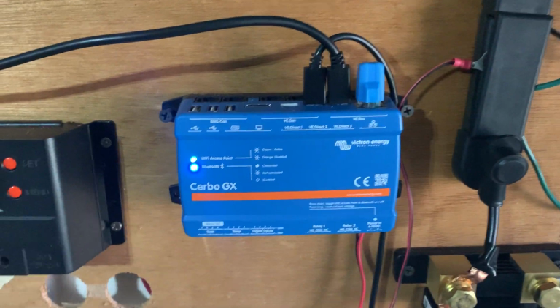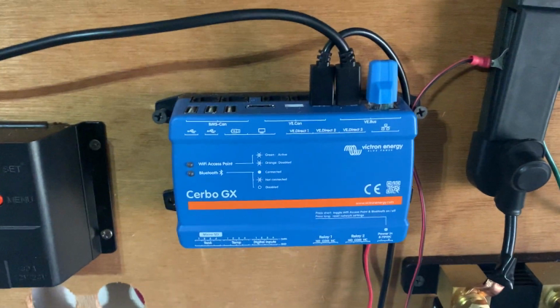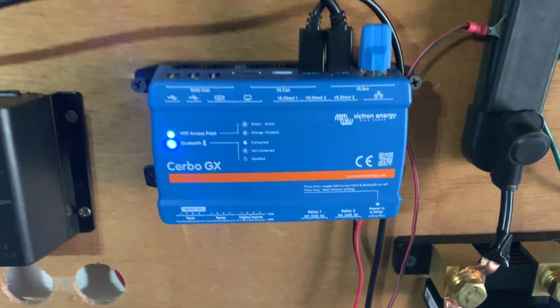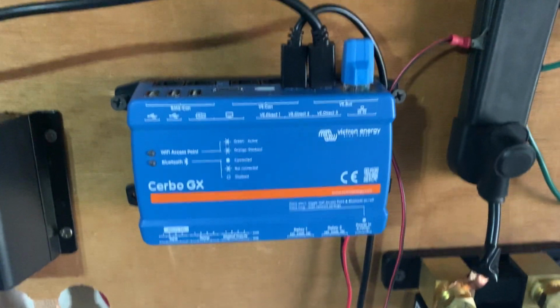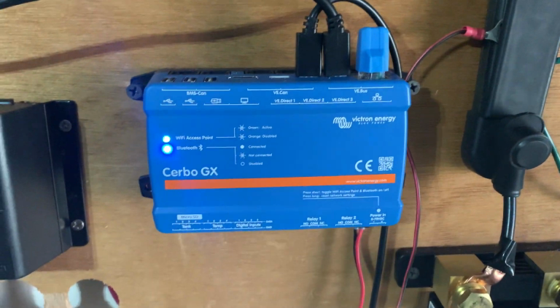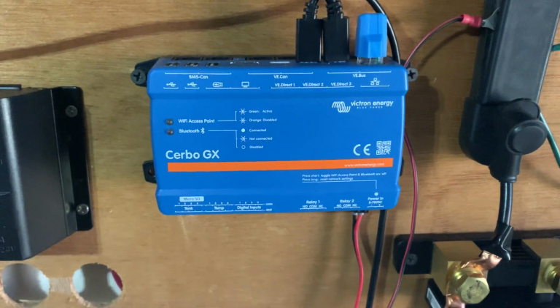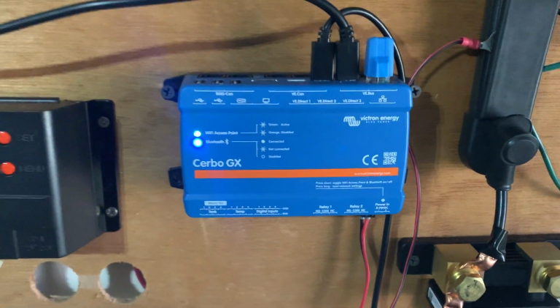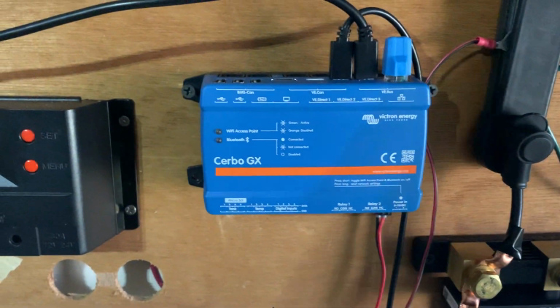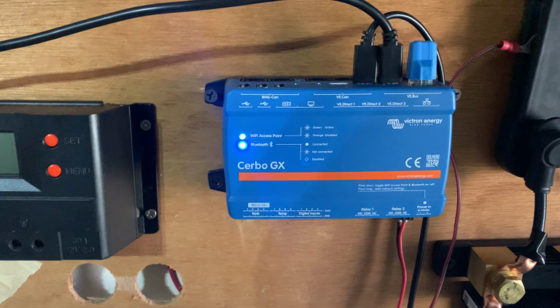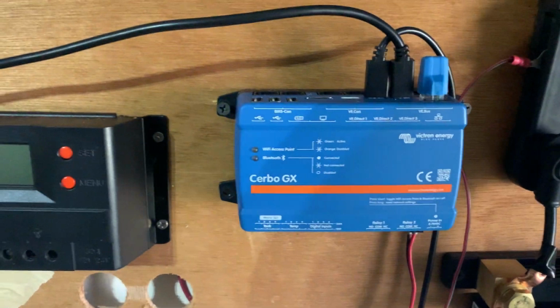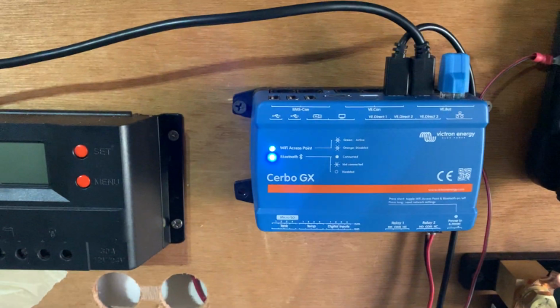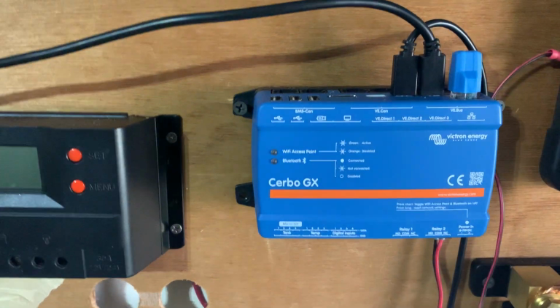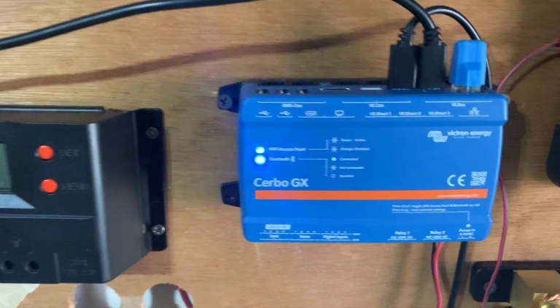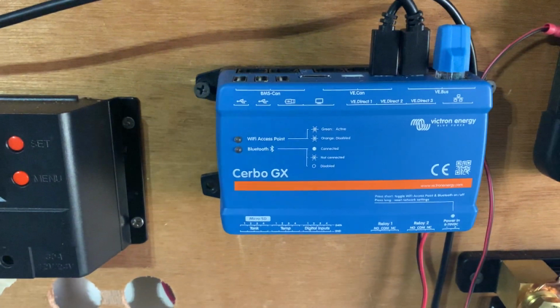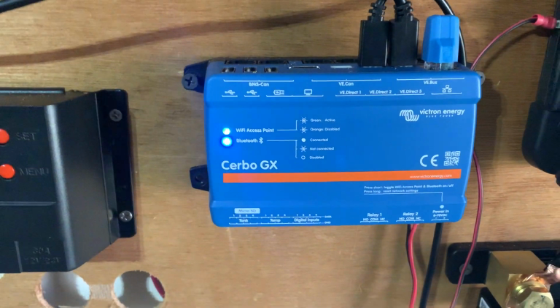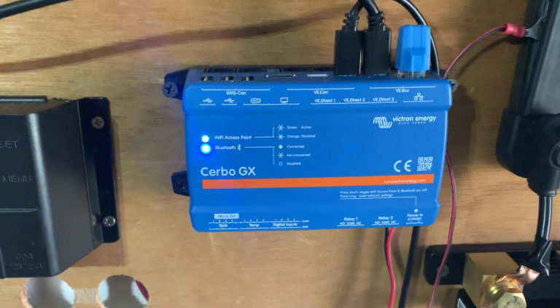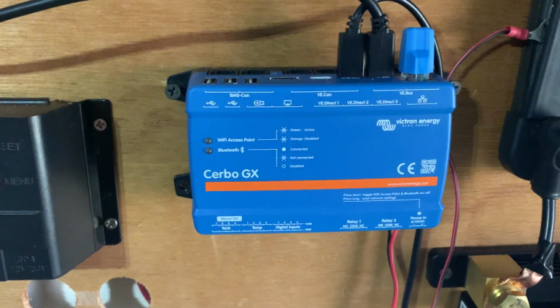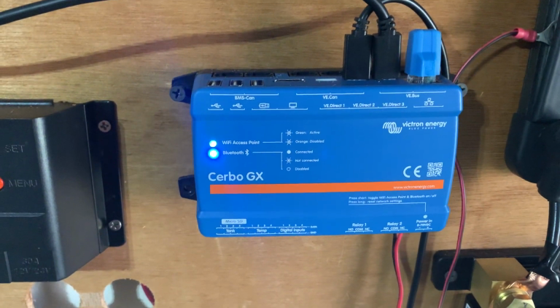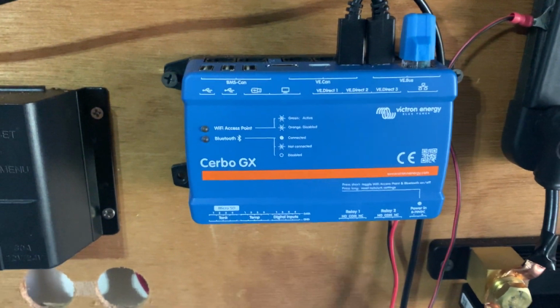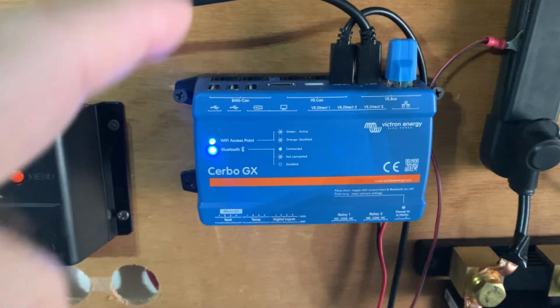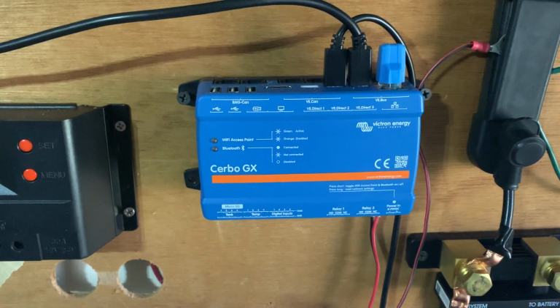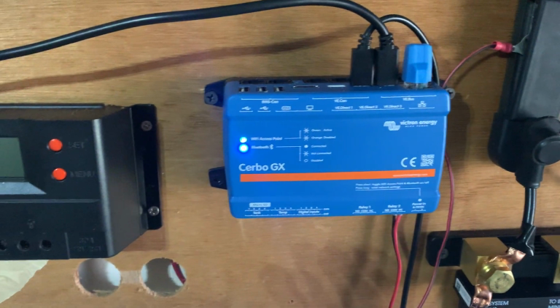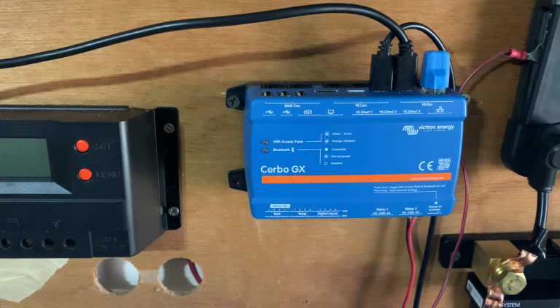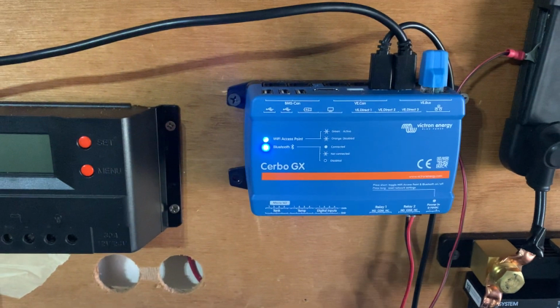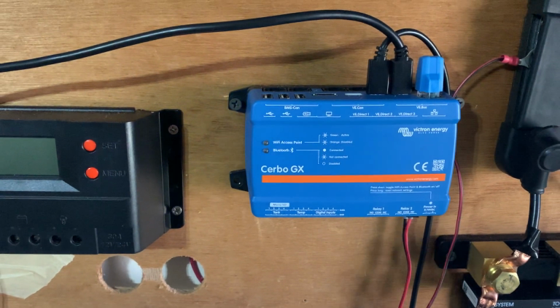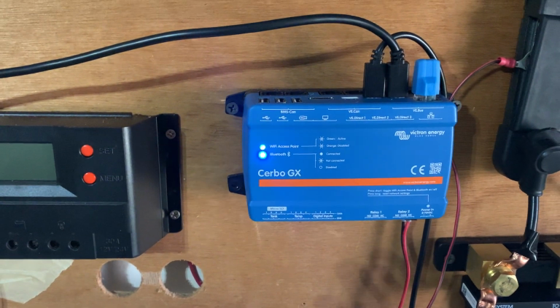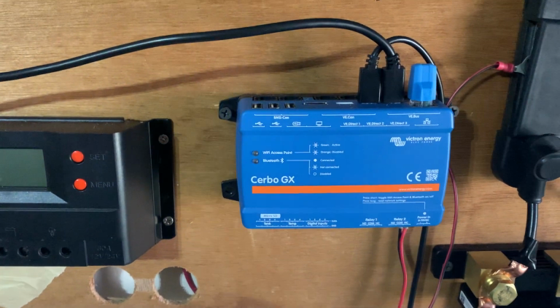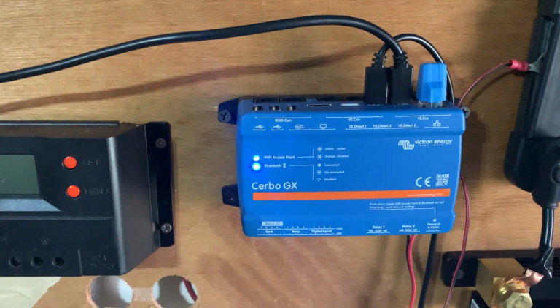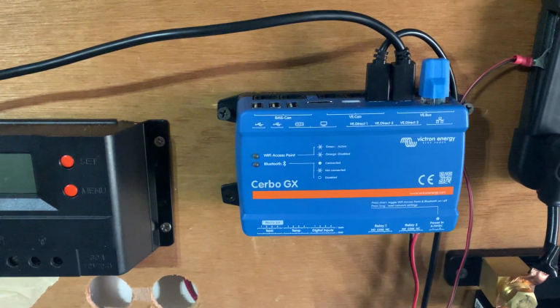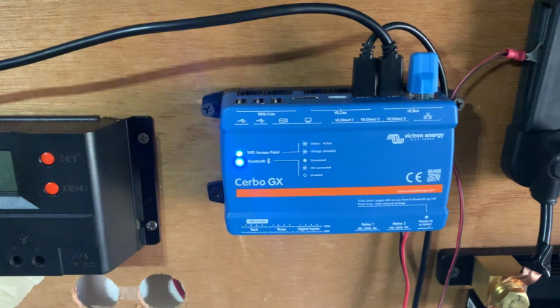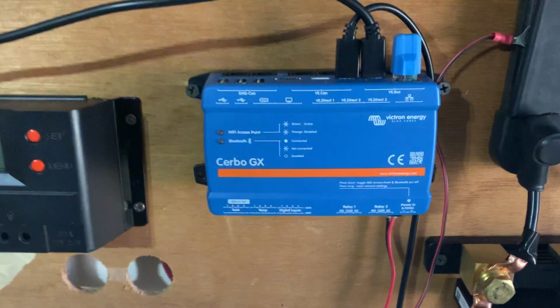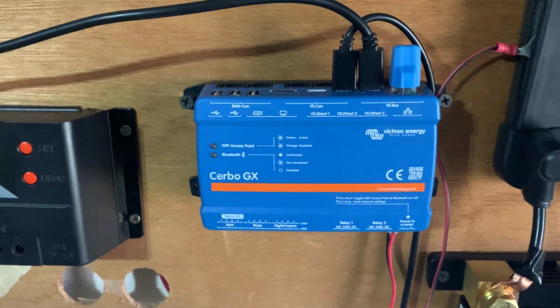We've got the inverter on the way in today. I just want to tell you guys a little bit briefly about this Cerbo GX and how this works. This is awesome. So it's really a monitoring center for your system — everything plugs into this that's compatible with it.